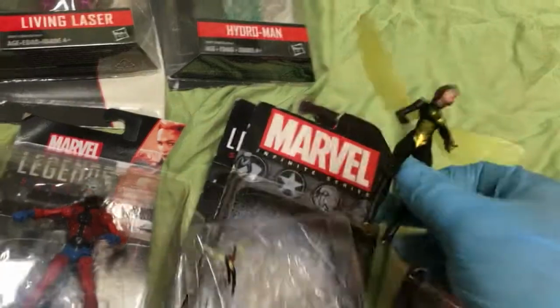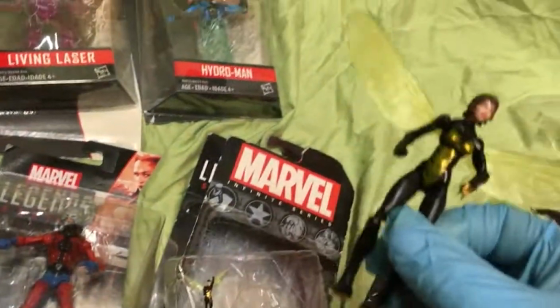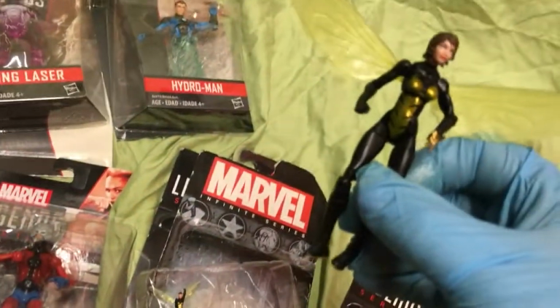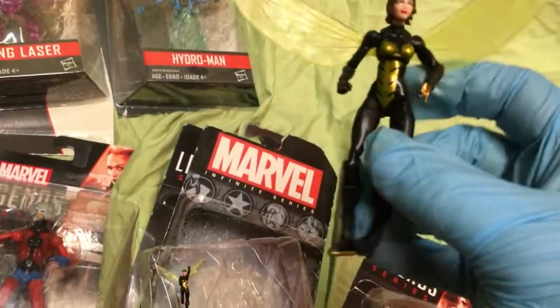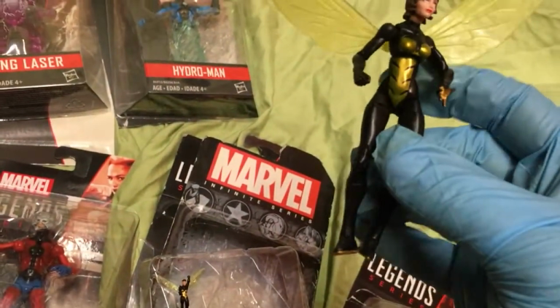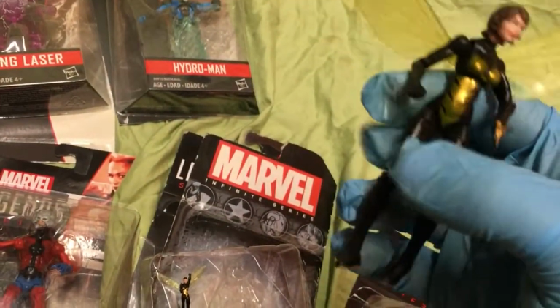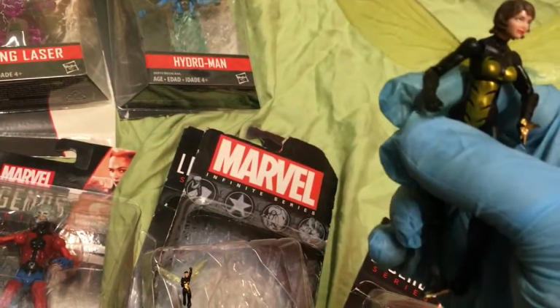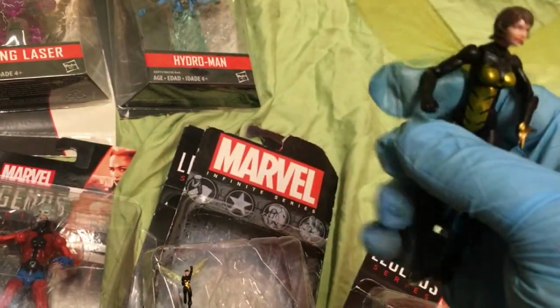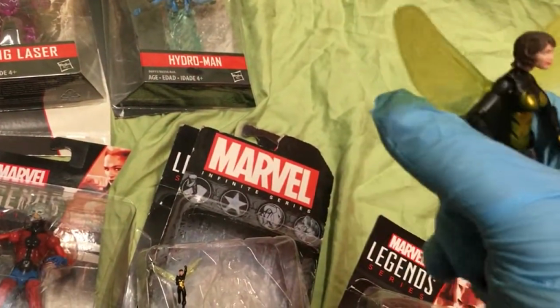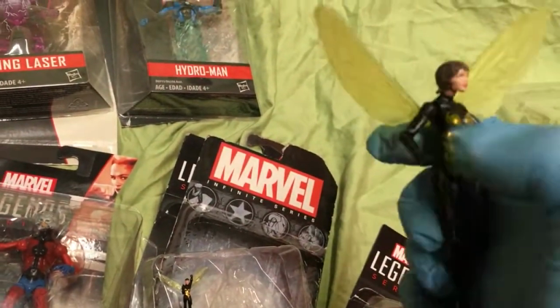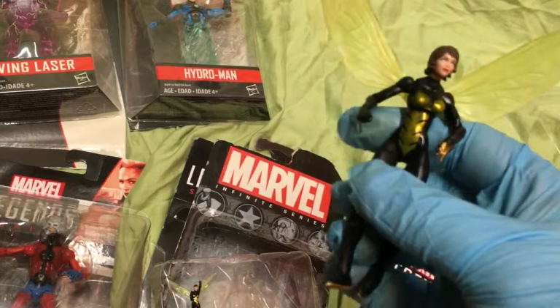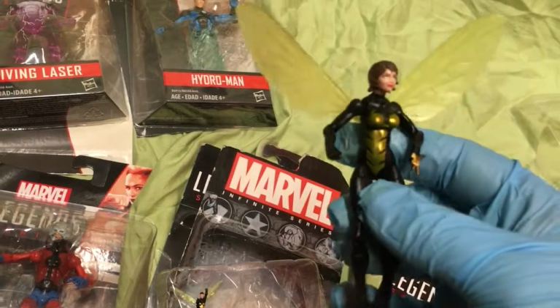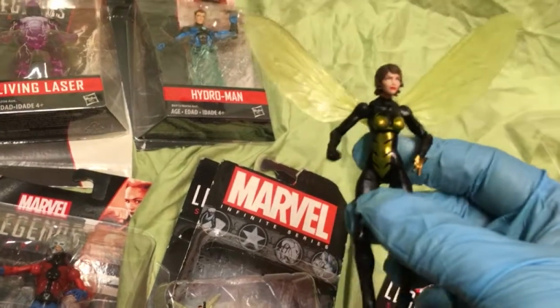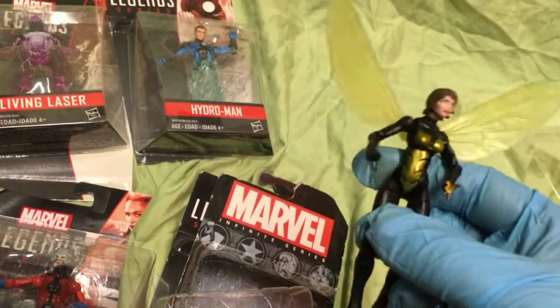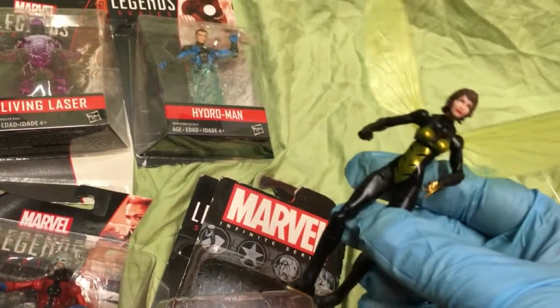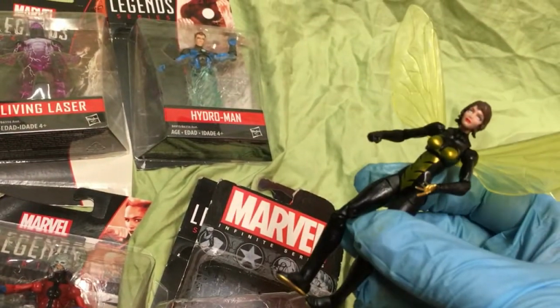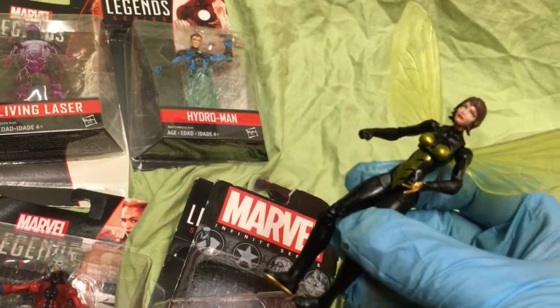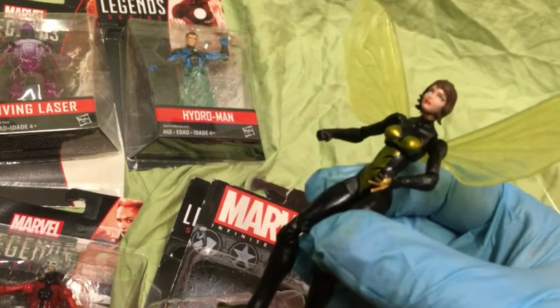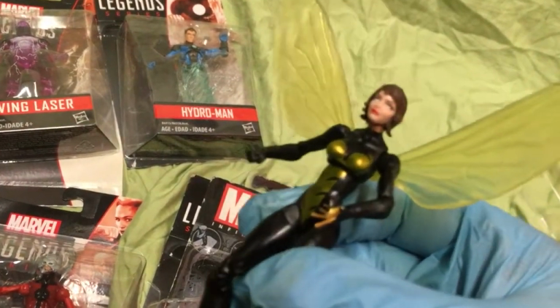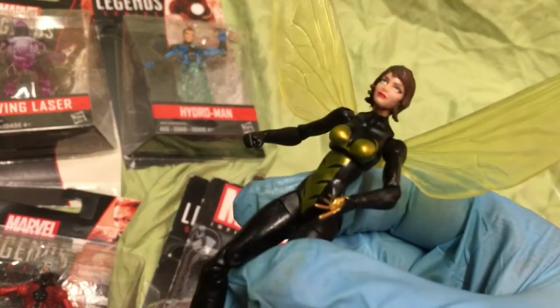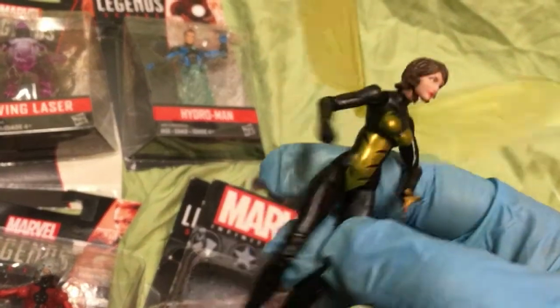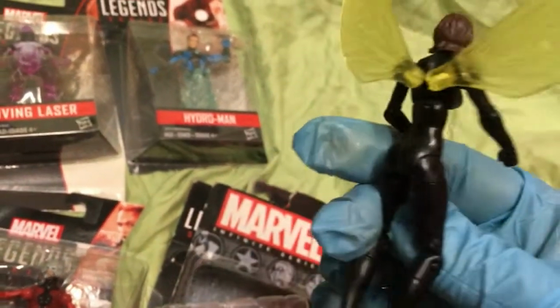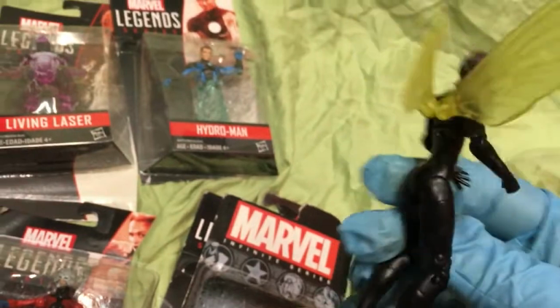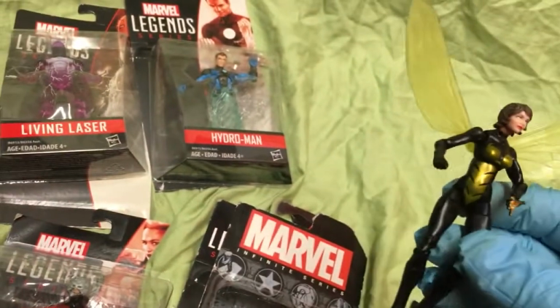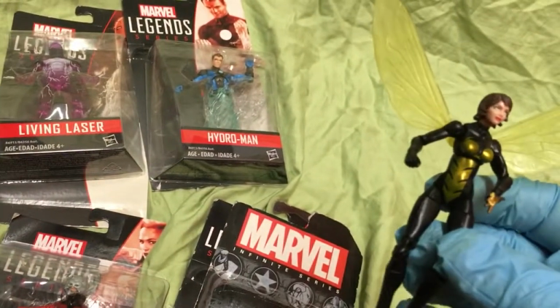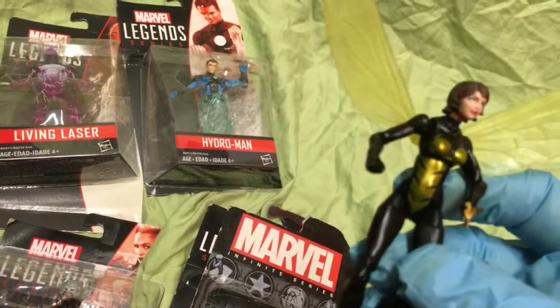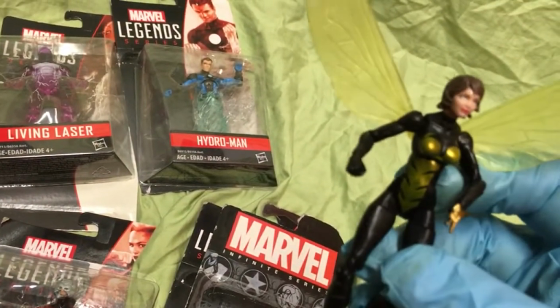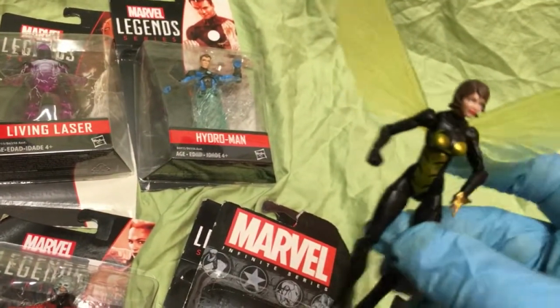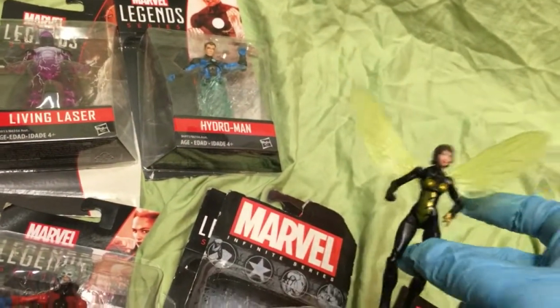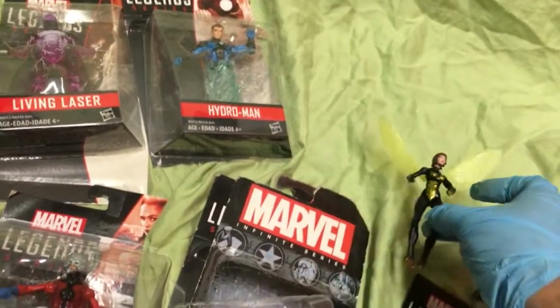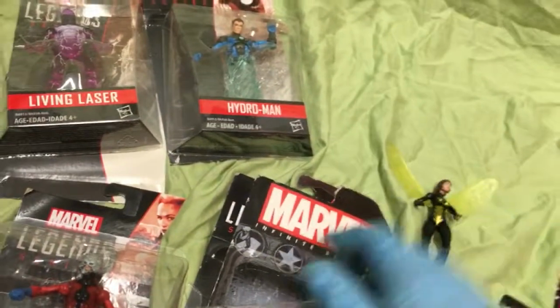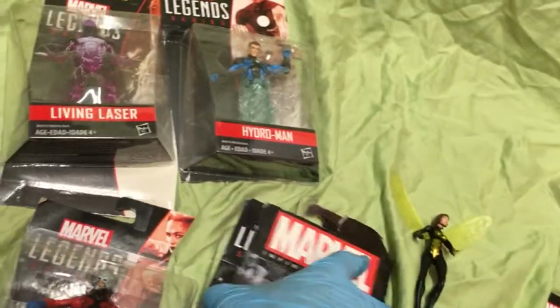It's a cool little series especially if you don't have room or the budget for the big Legends figures. Lots of awesome detail in these — so many points of articulation.